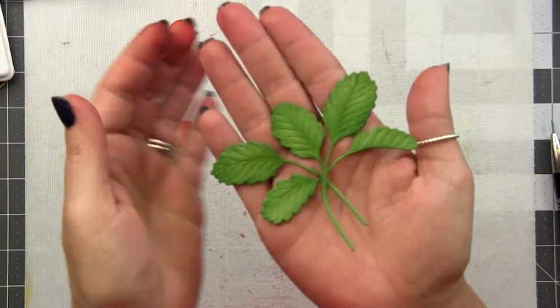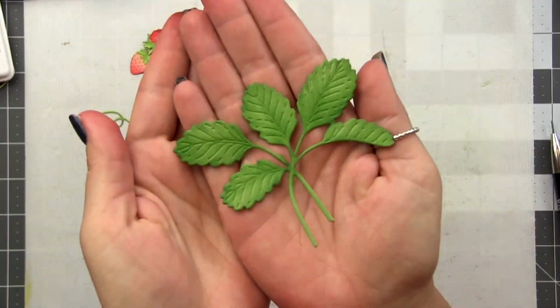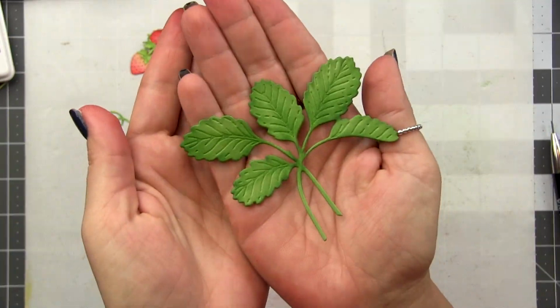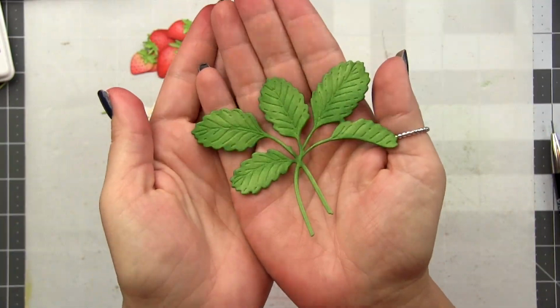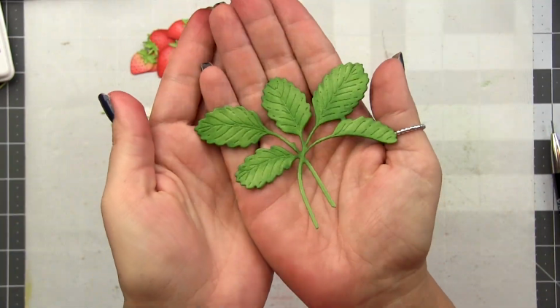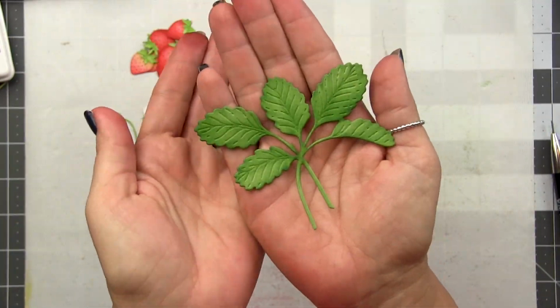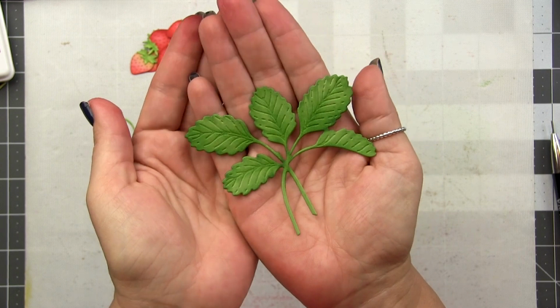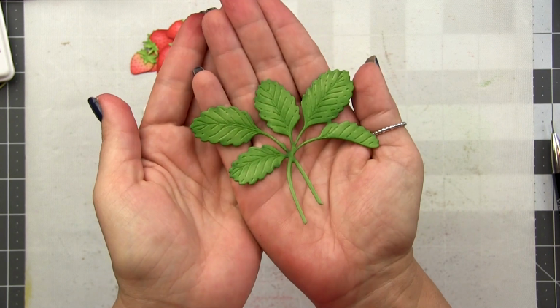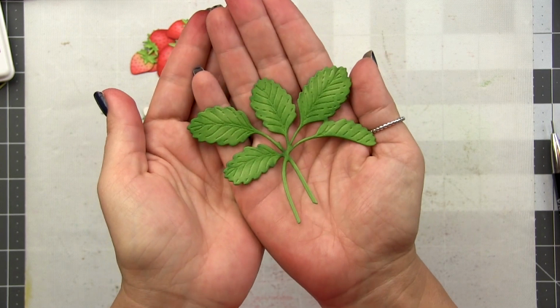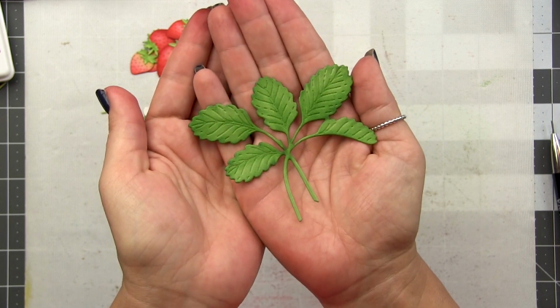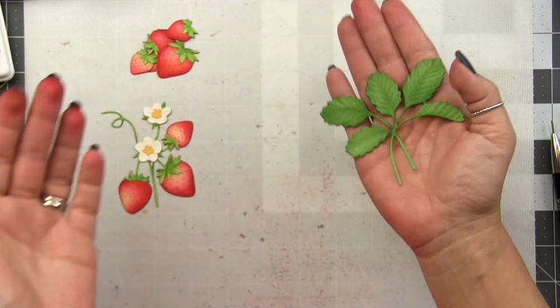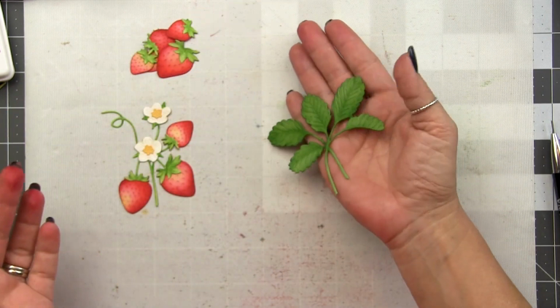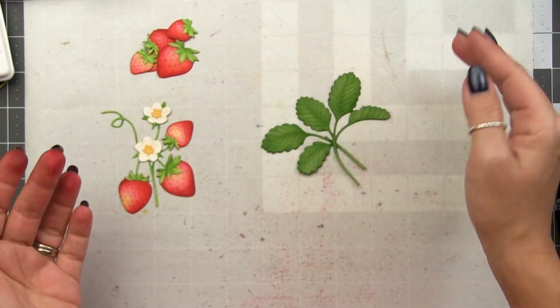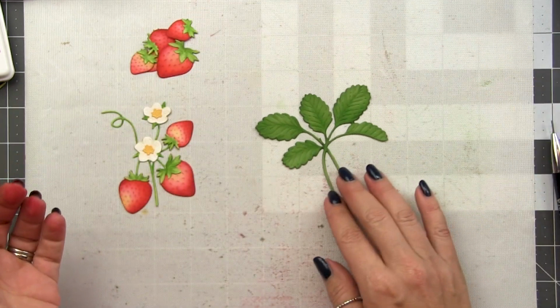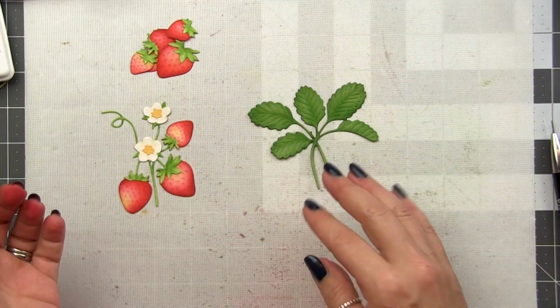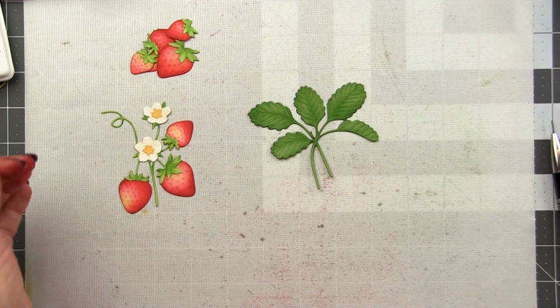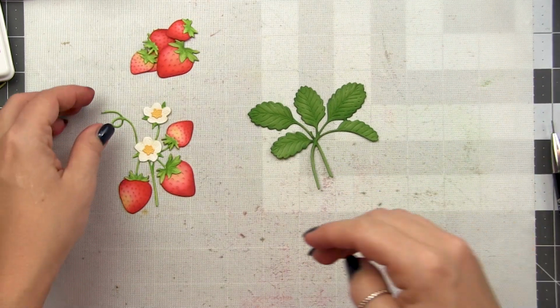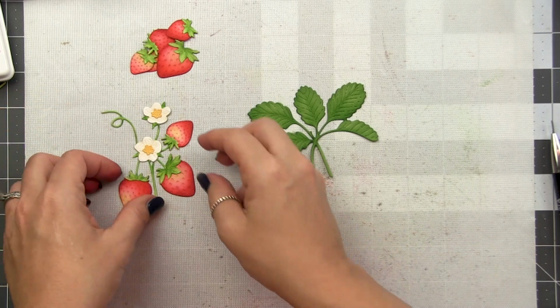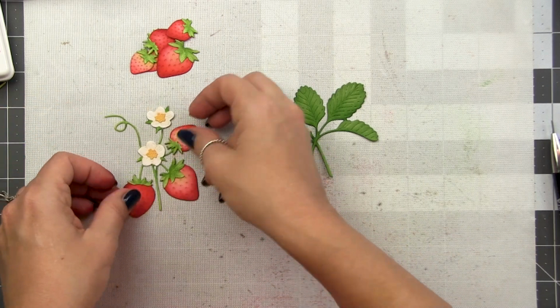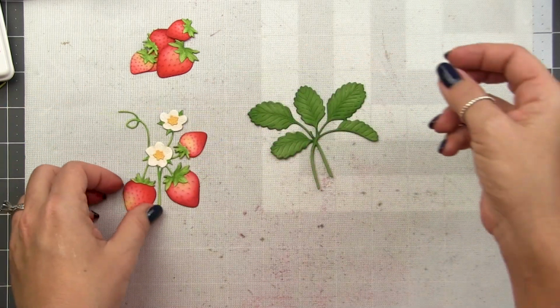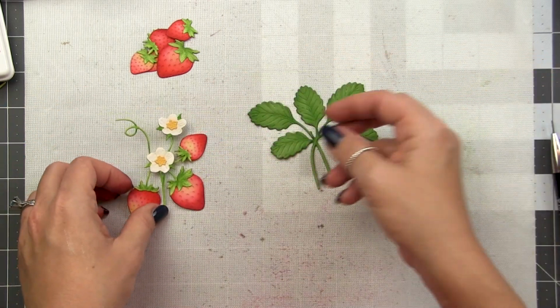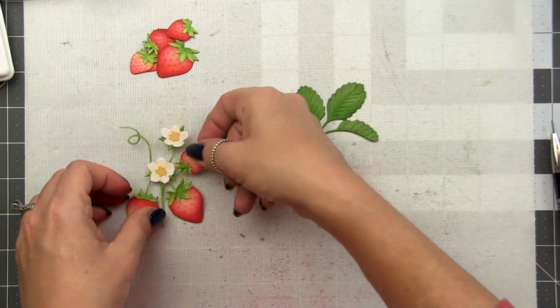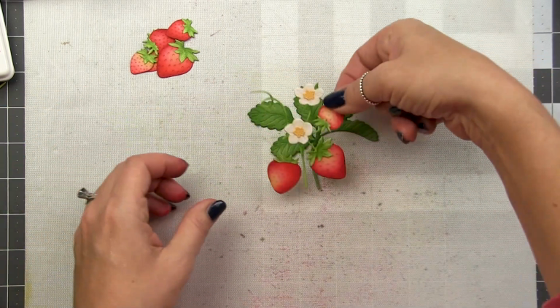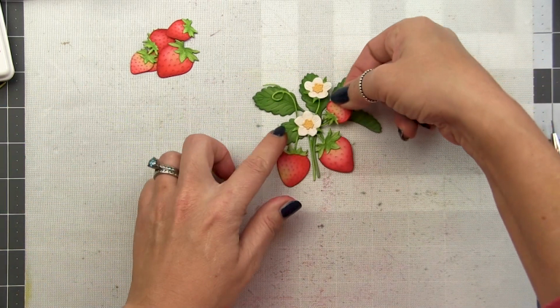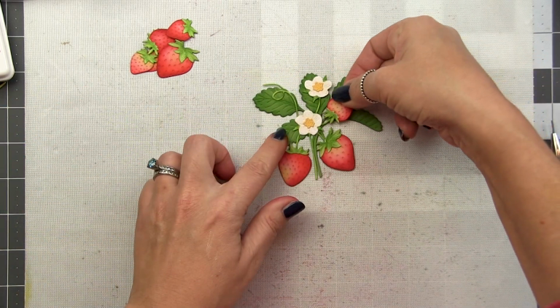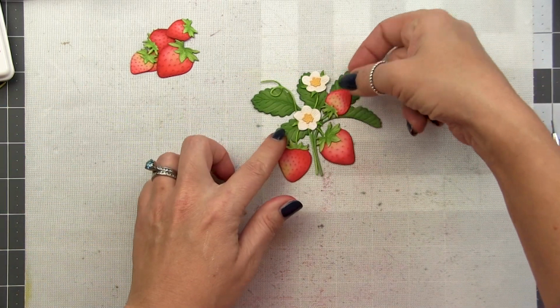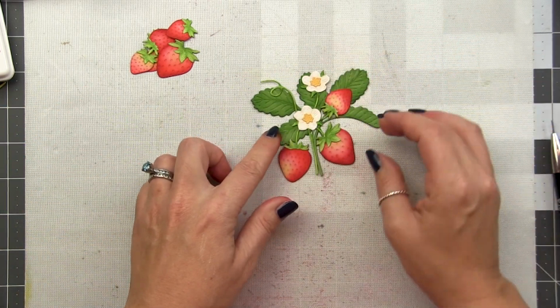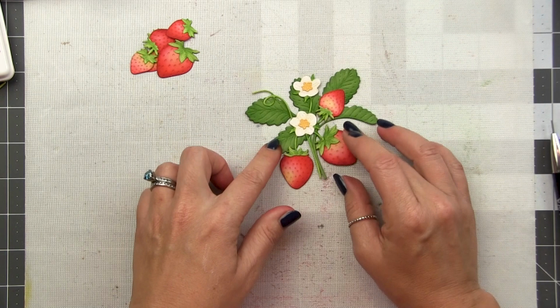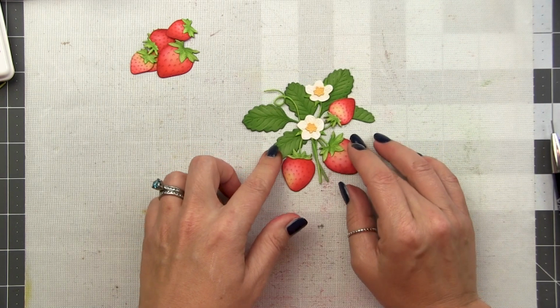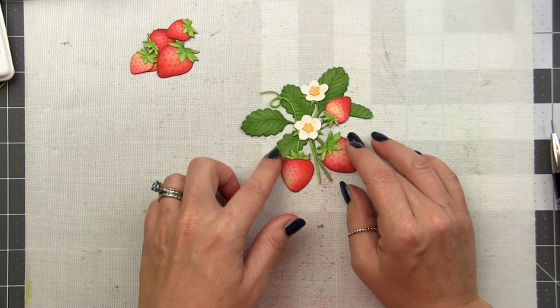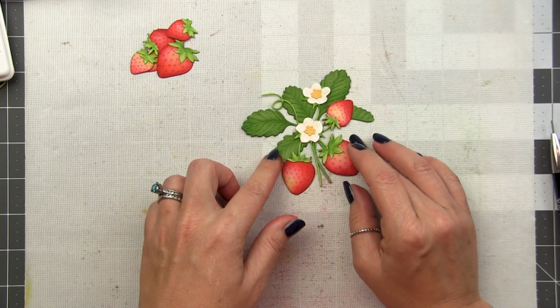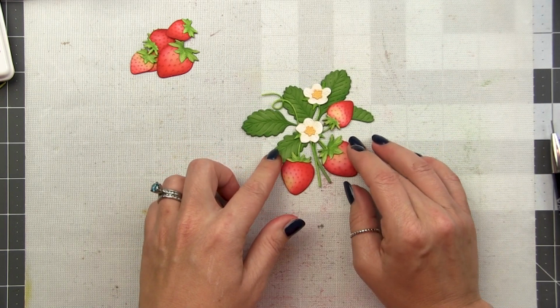Here's a look at that finished leaf. You can see it just adds a little depth and a little movement. And like I promised, when you layer these together they now look like they belong together. See how pretty that is? So cute.